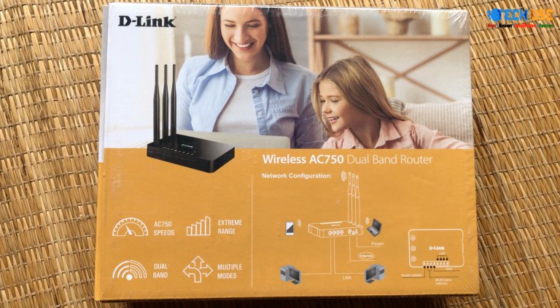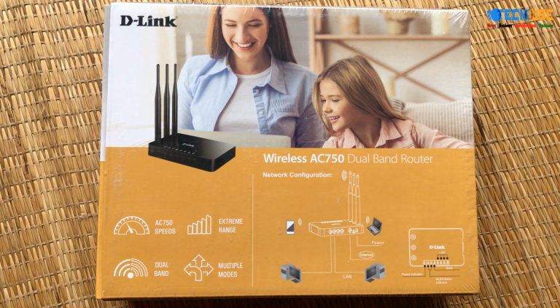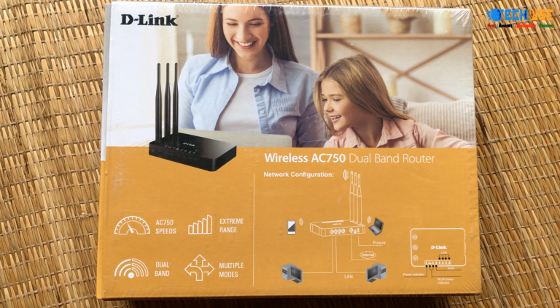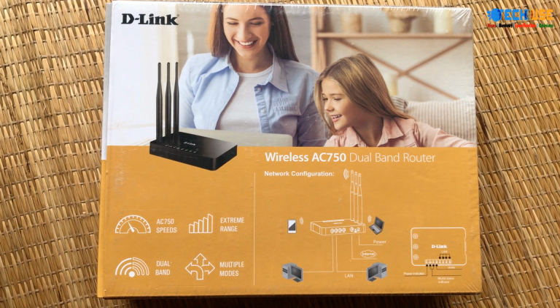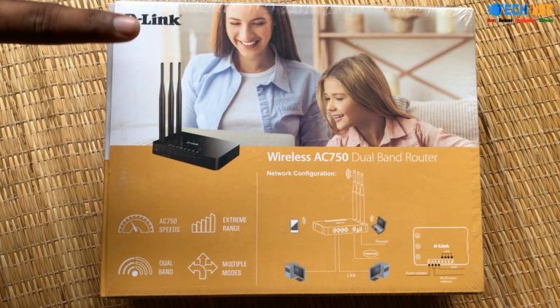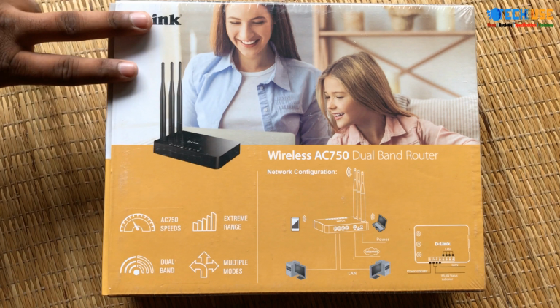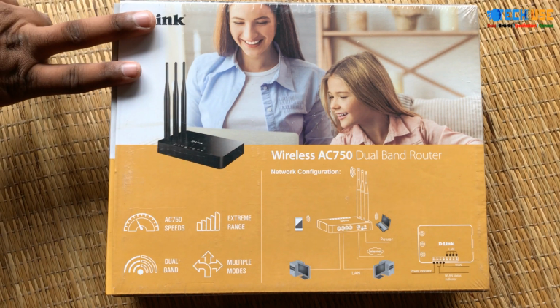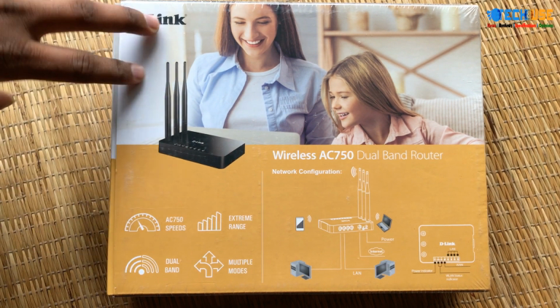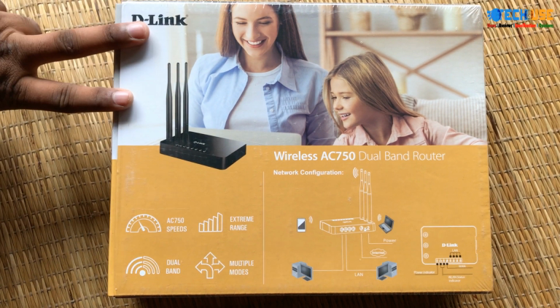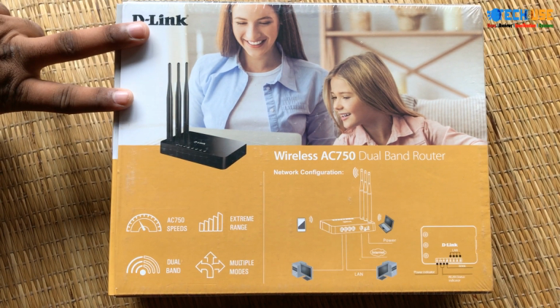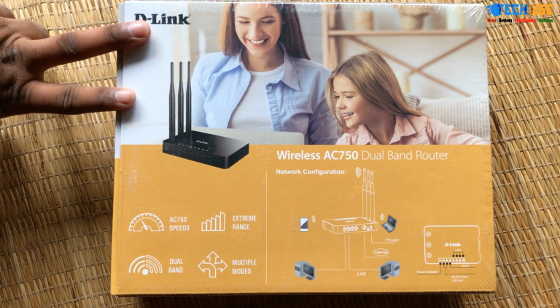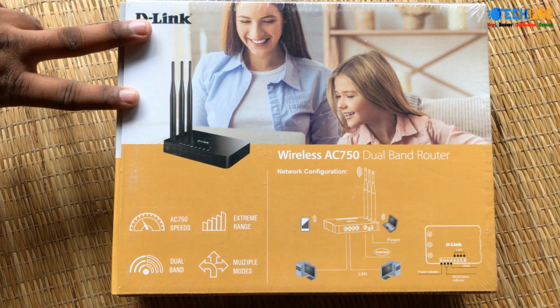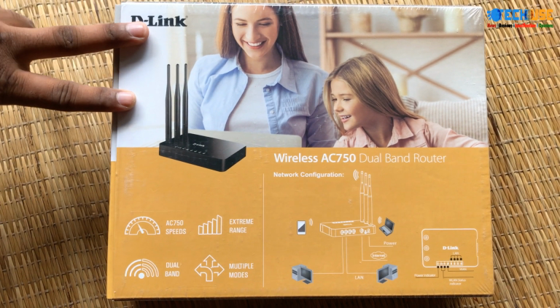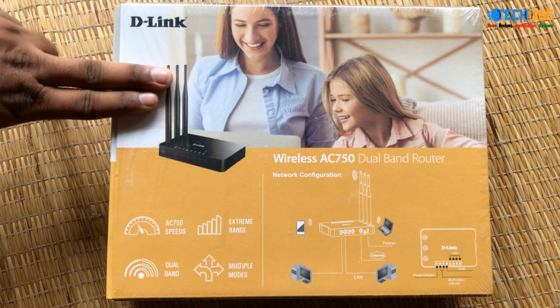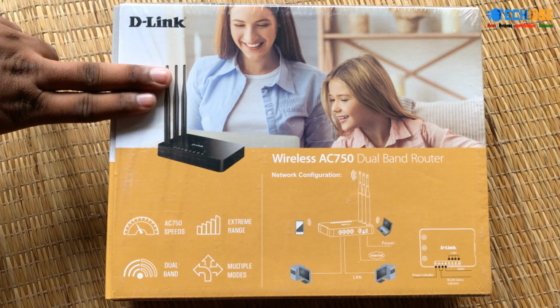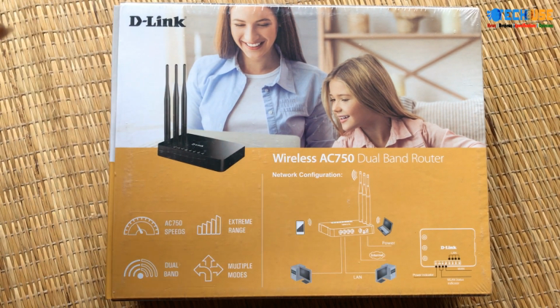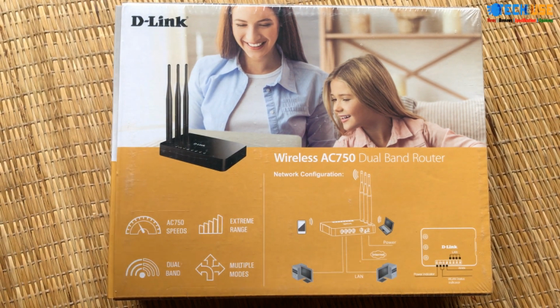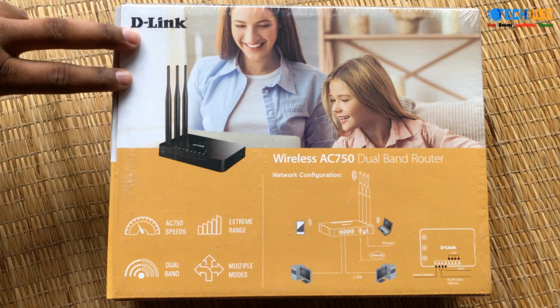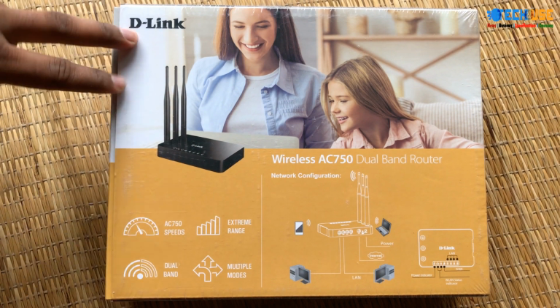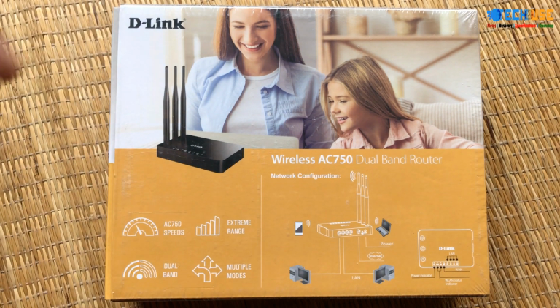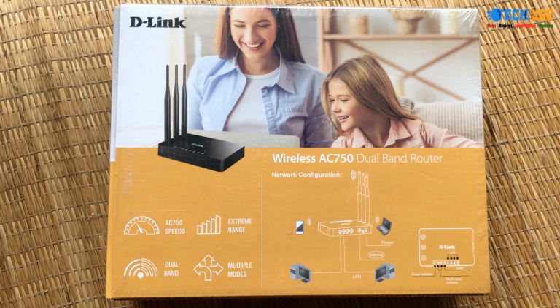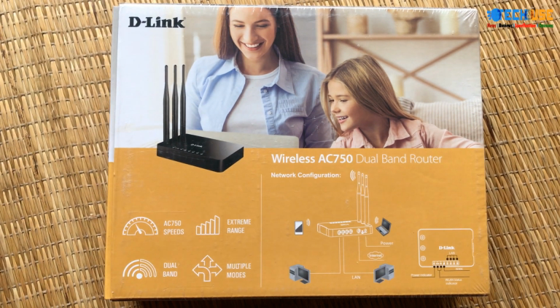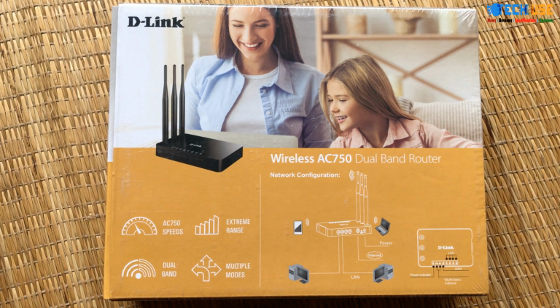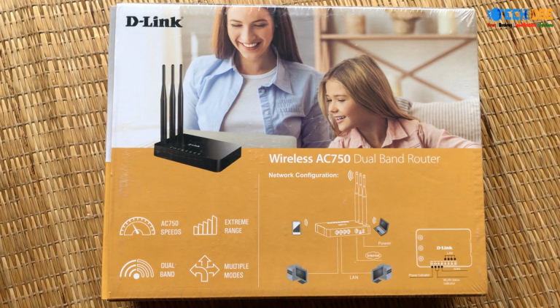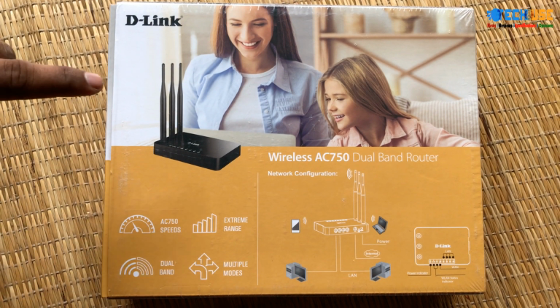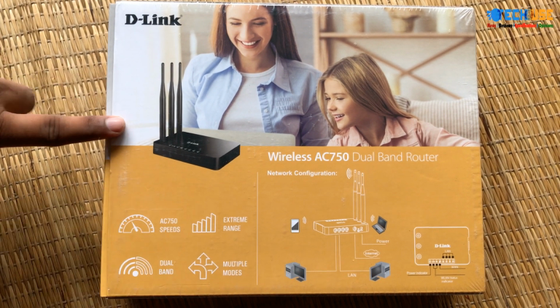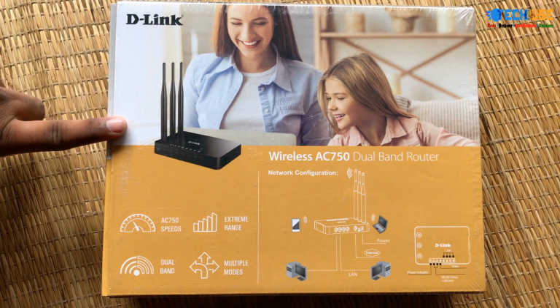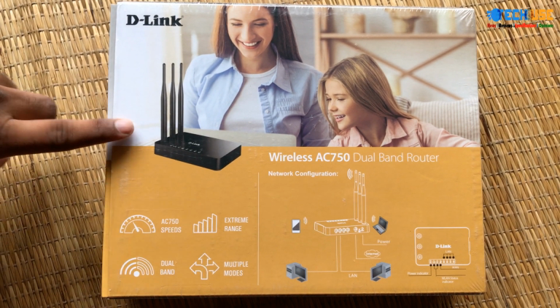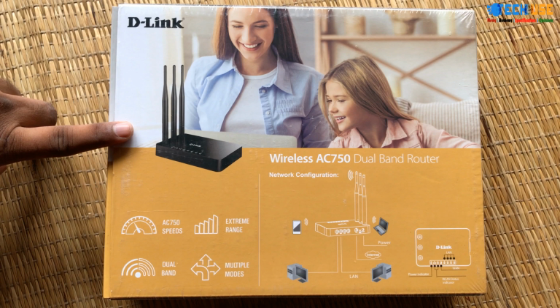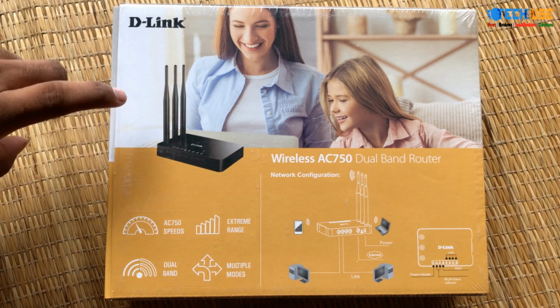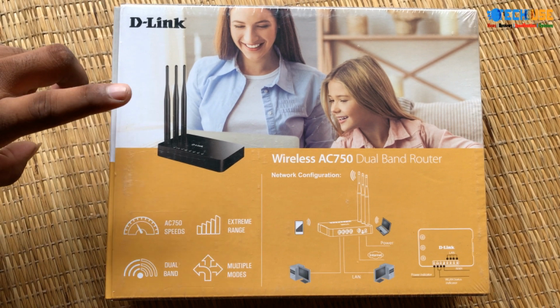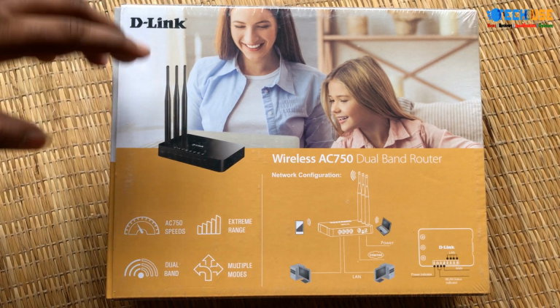It's a dual-channel router. Let's check out this D-Link, model number AC-750. I have to do a quick unboxing review.